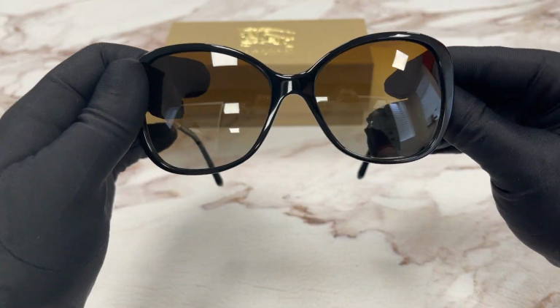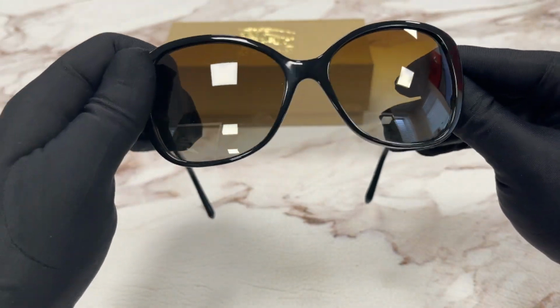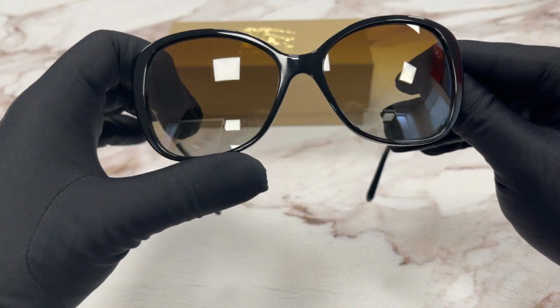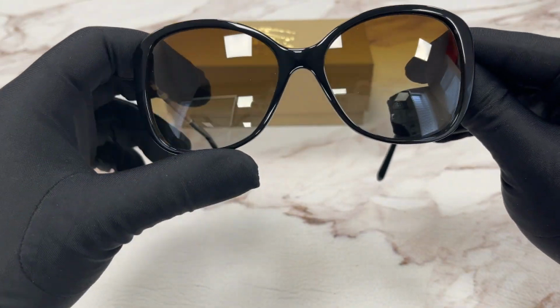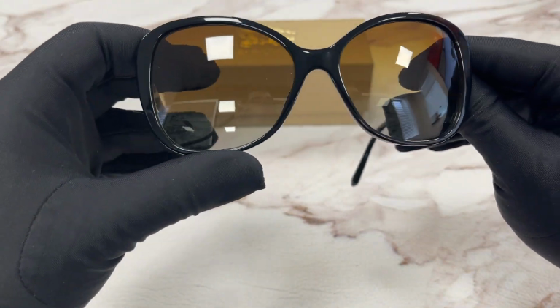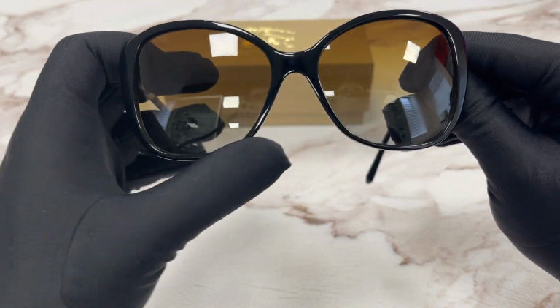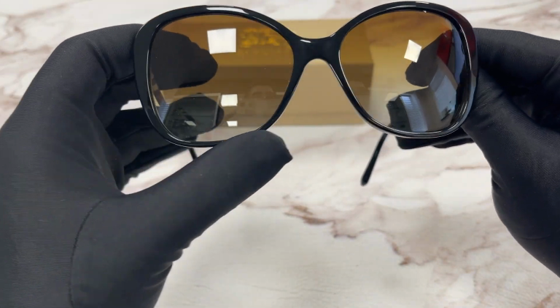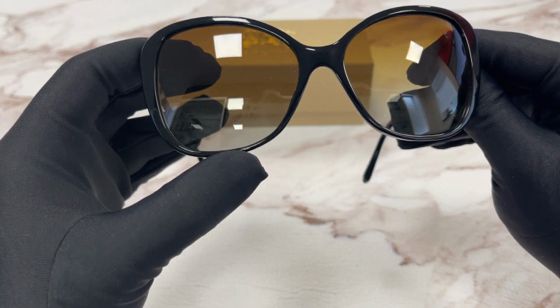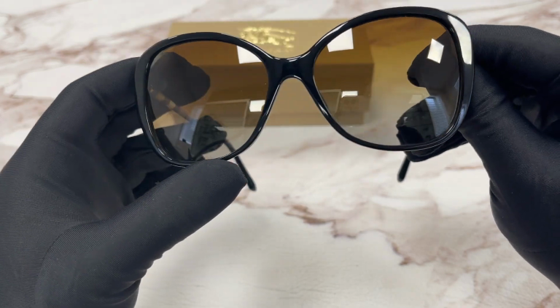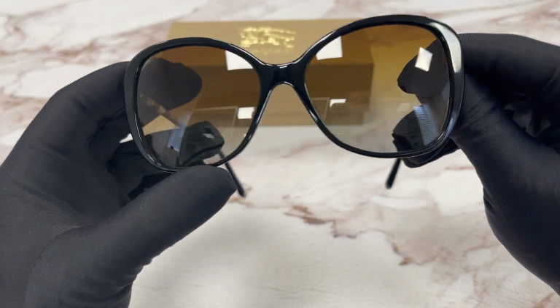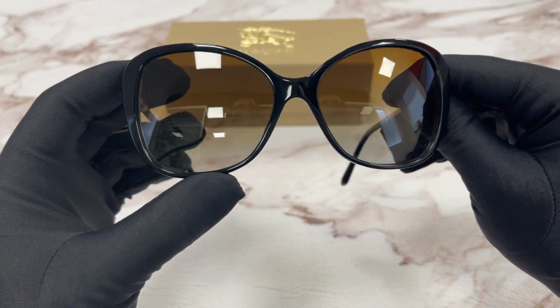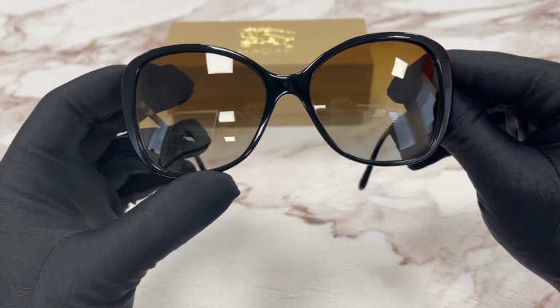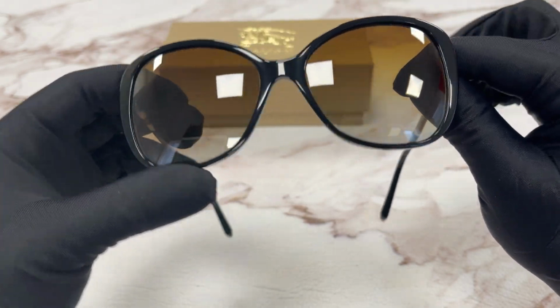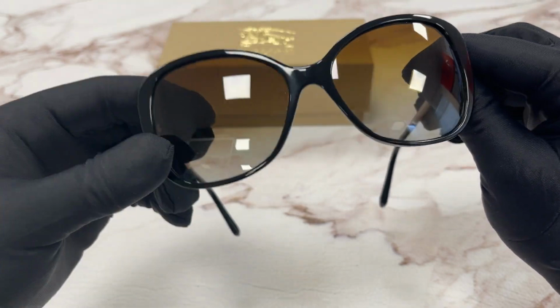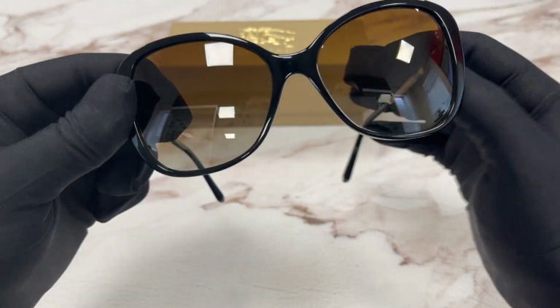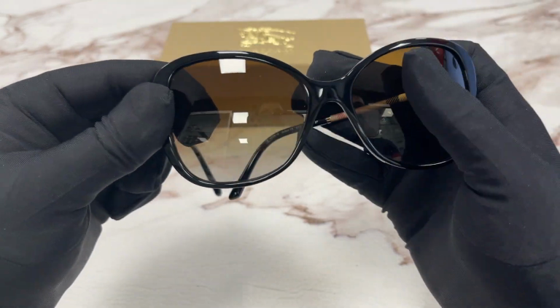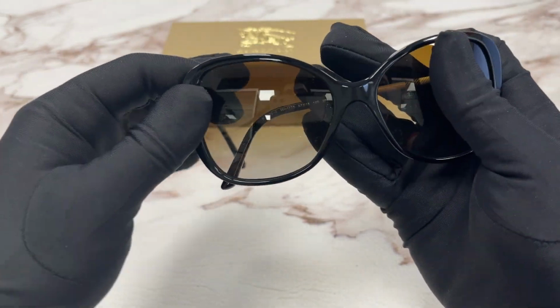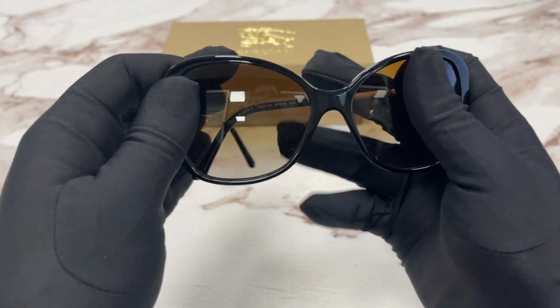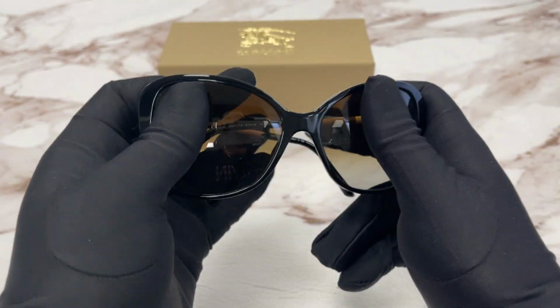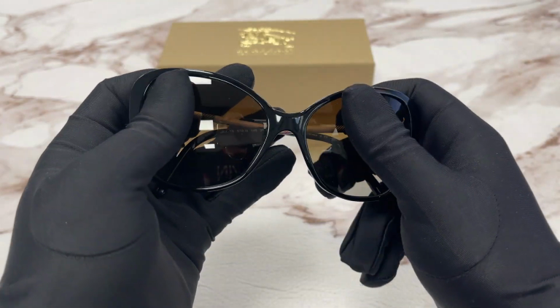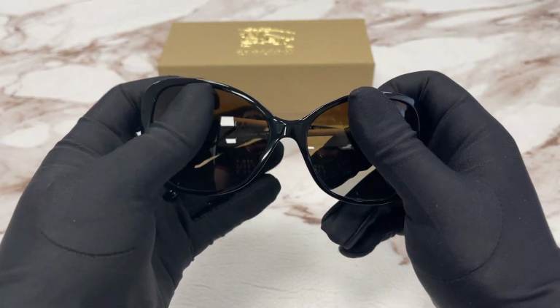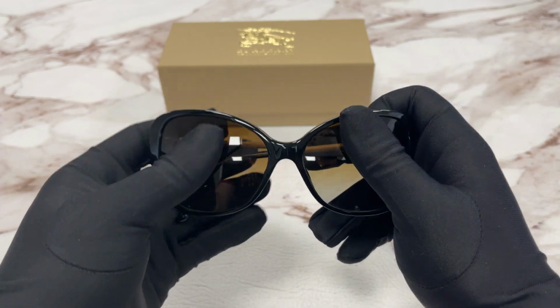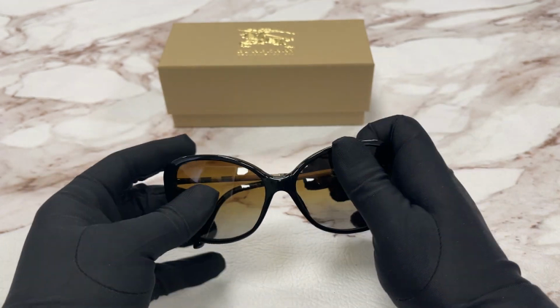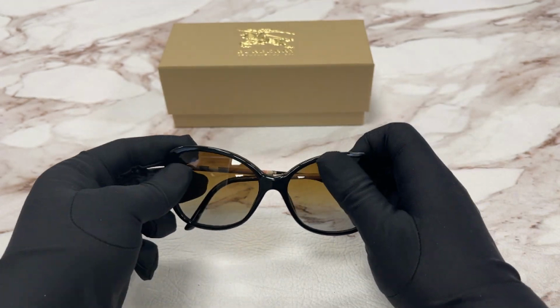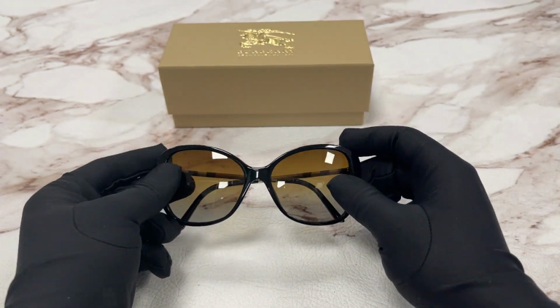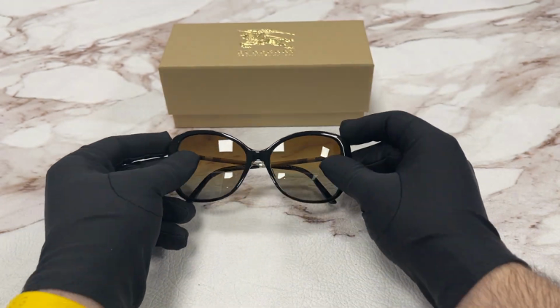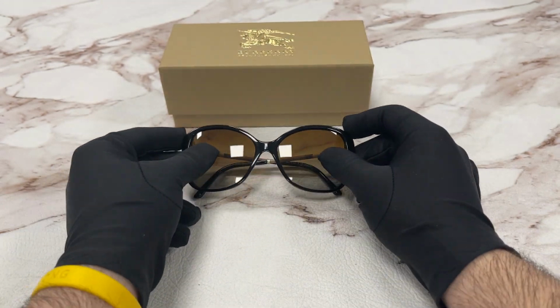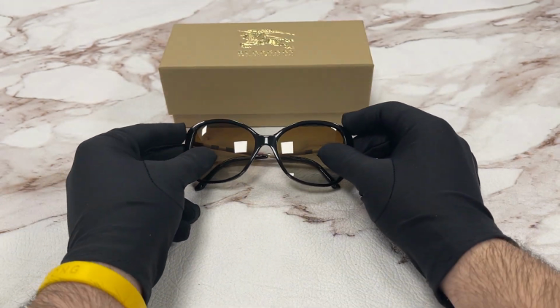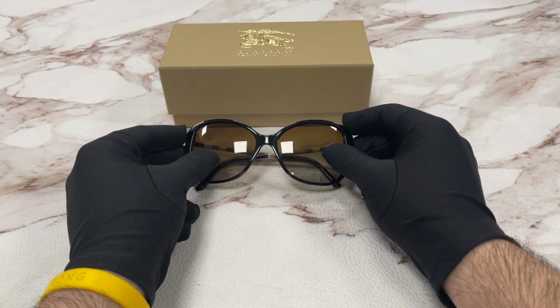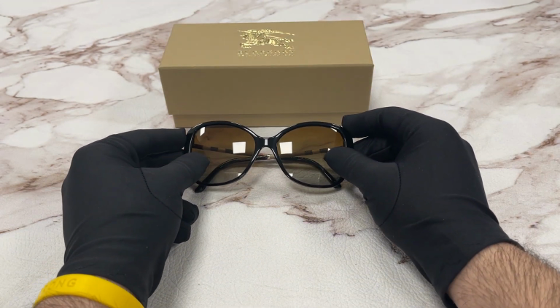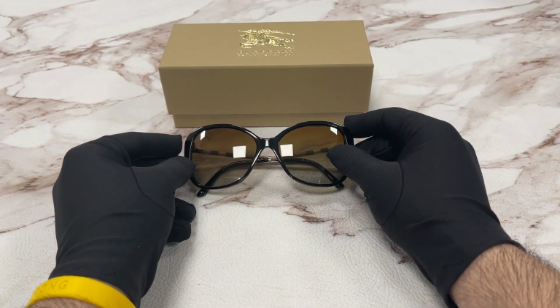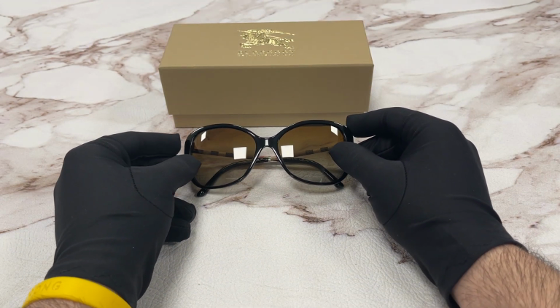The lenses are polarized, brown color, gradient. The style of this frame is Fashion Butterfly and this frame is flexible.